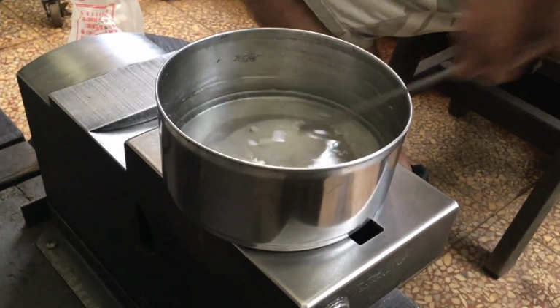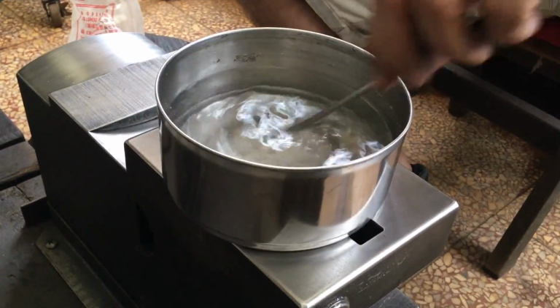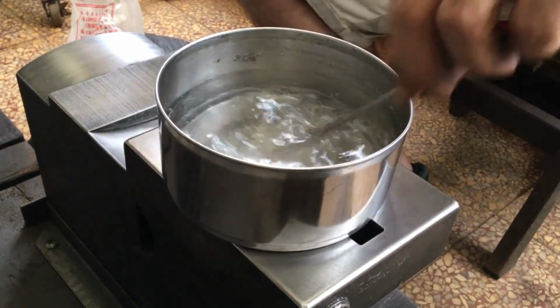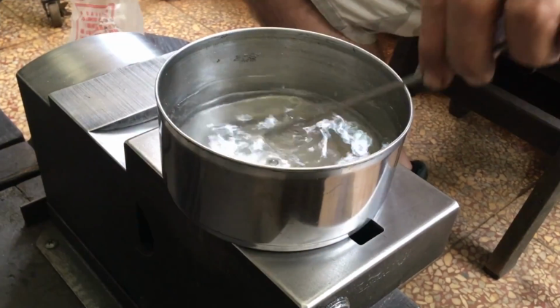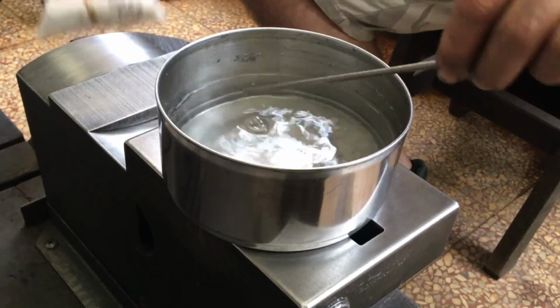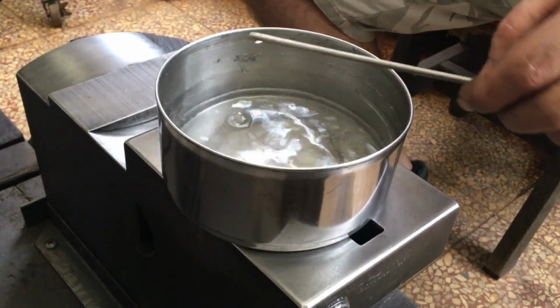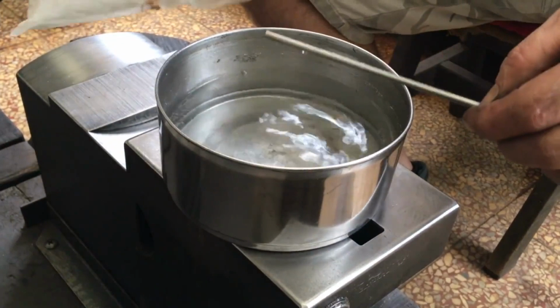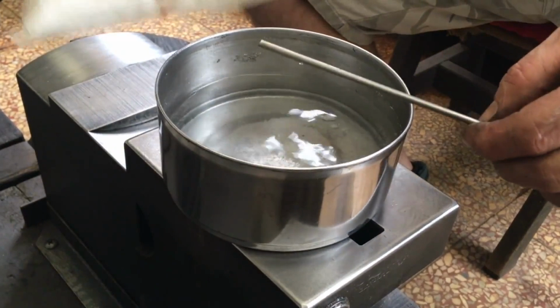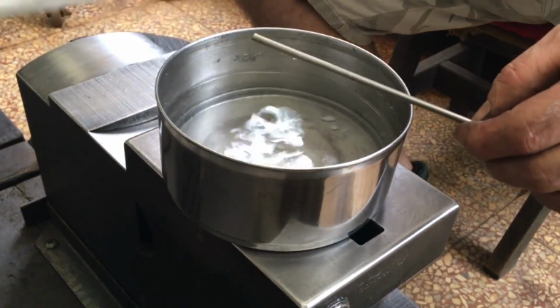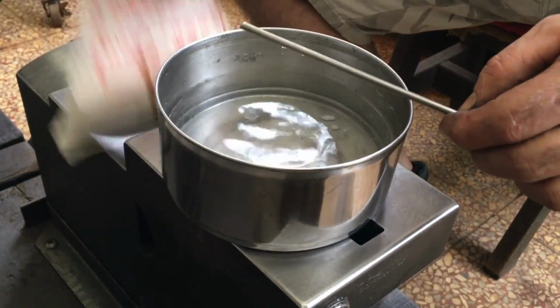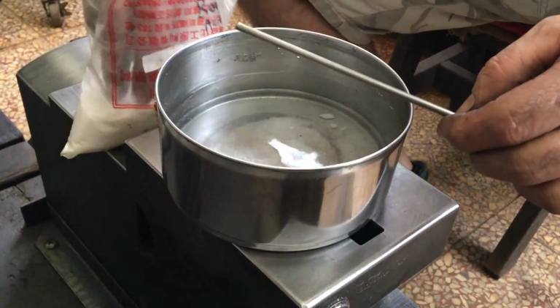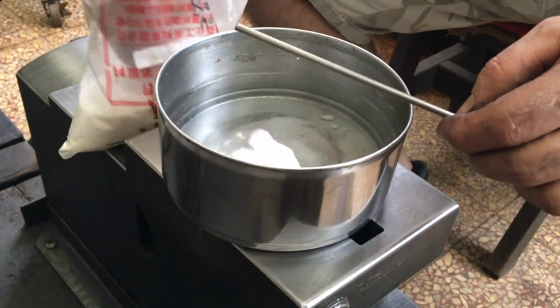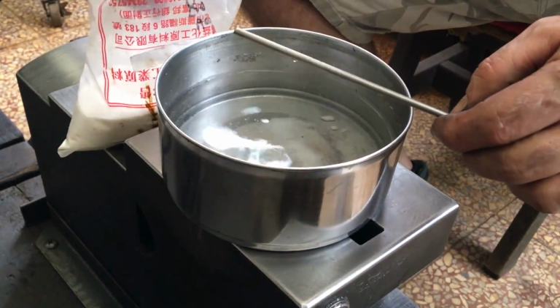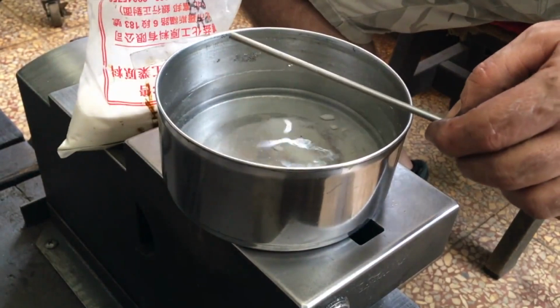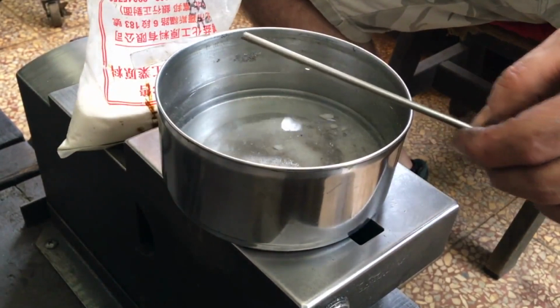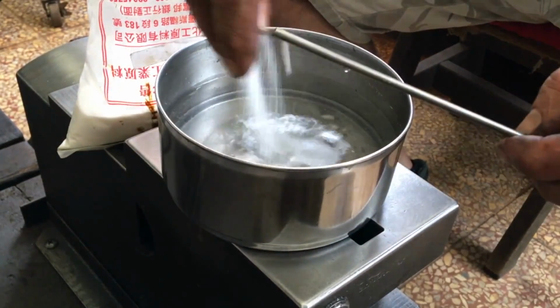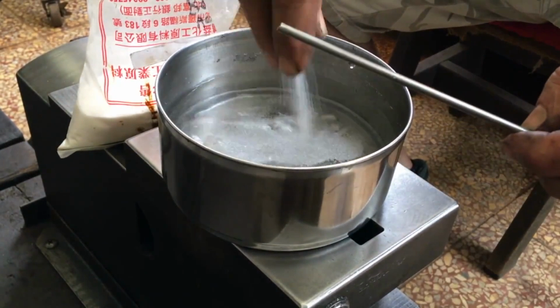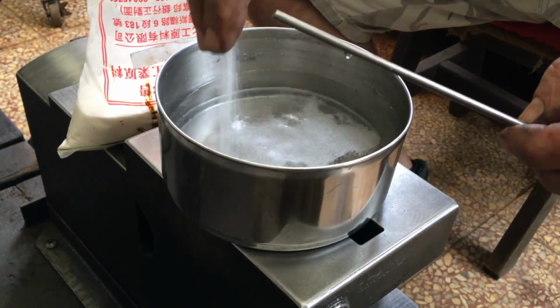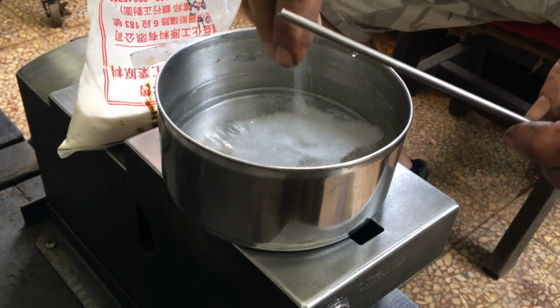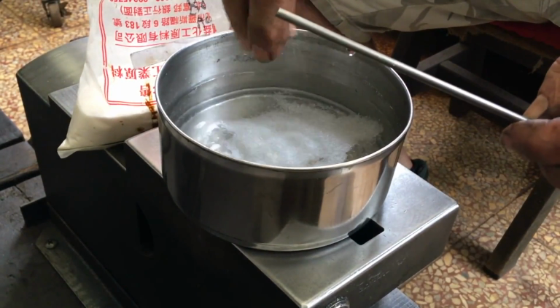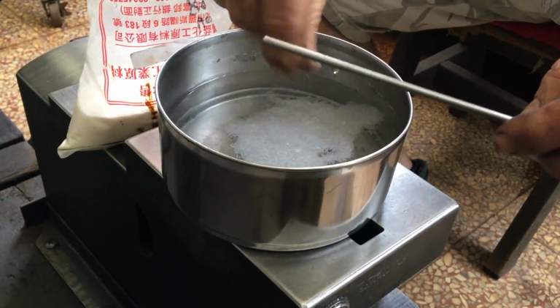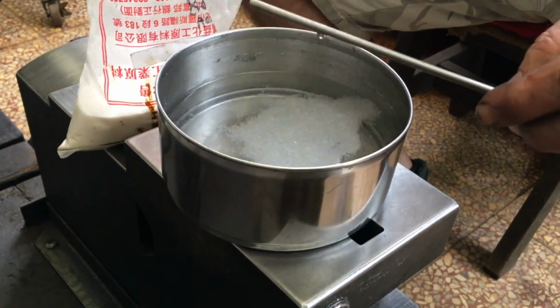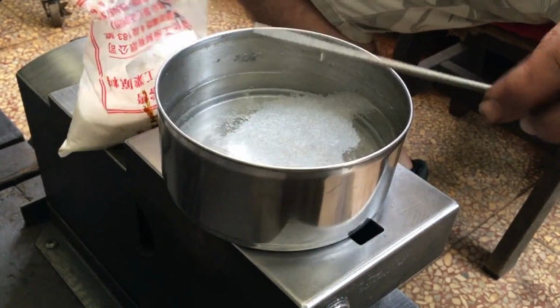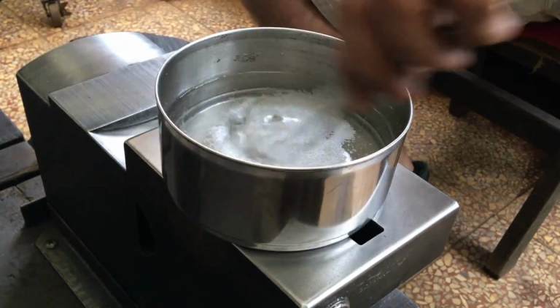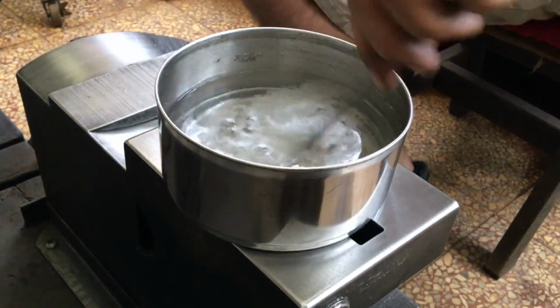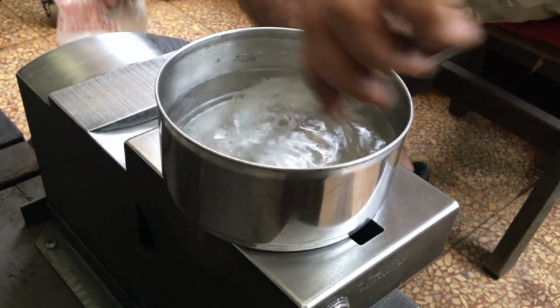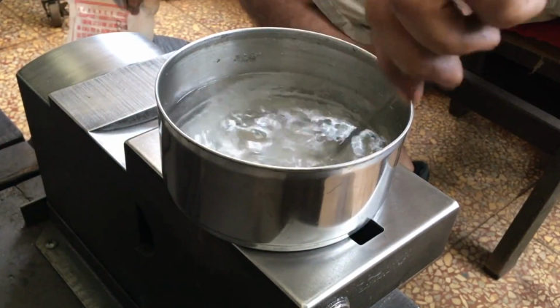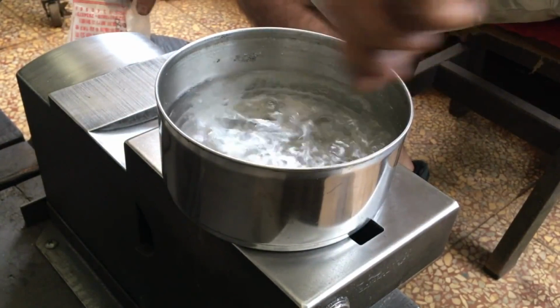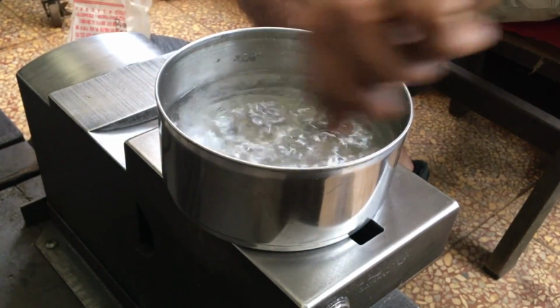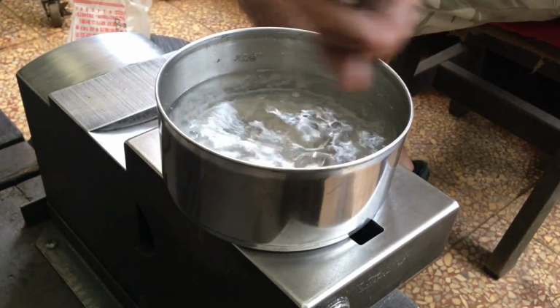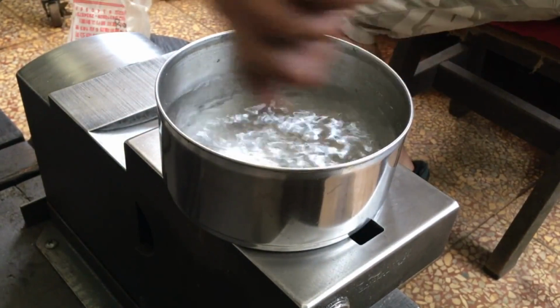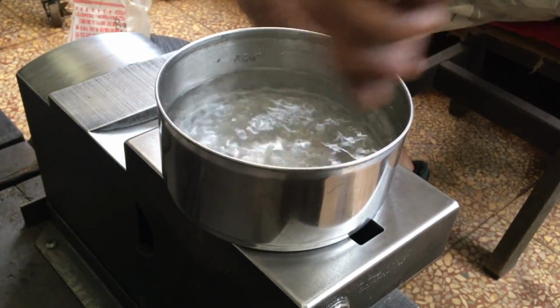Now on to the patina part. This is warm water with some boric acid. I read online that this should create a red patina on copper.